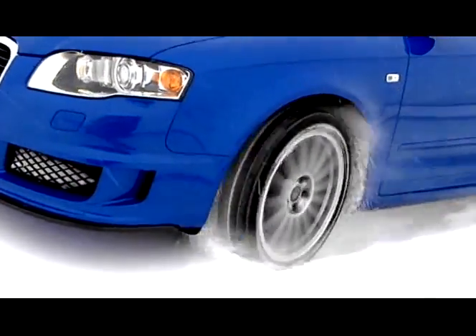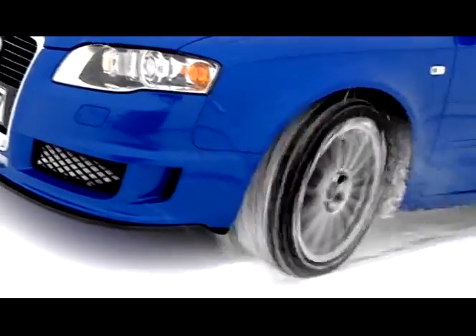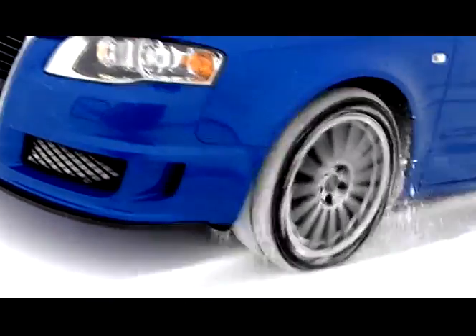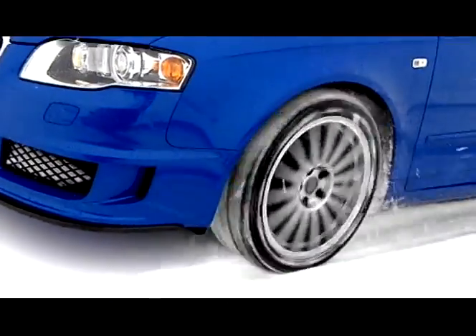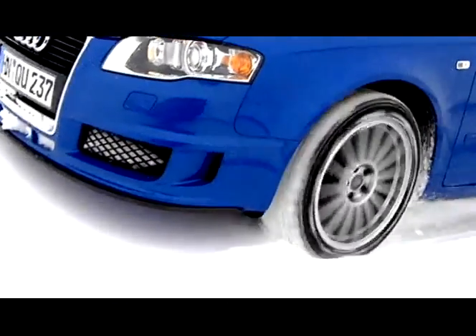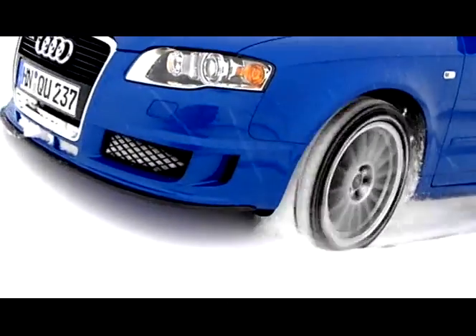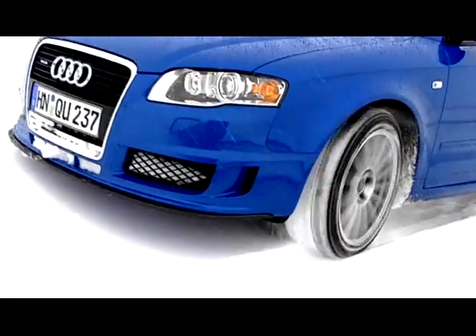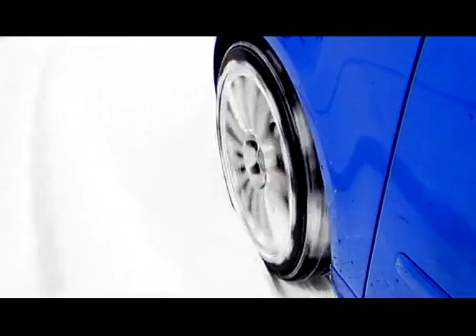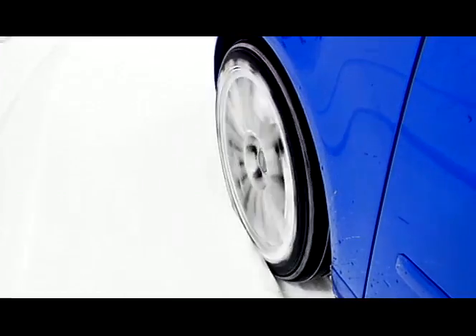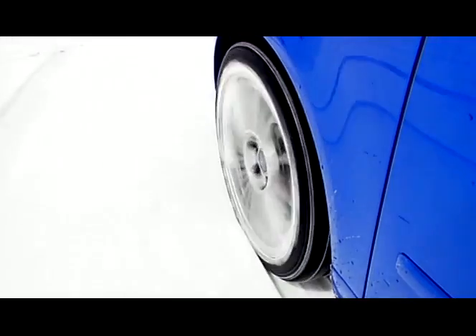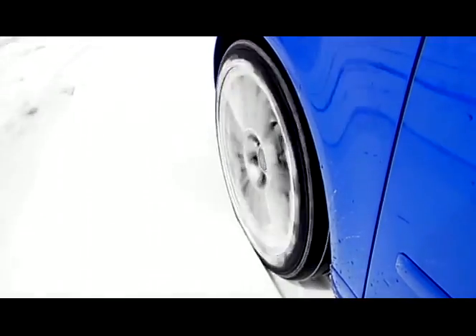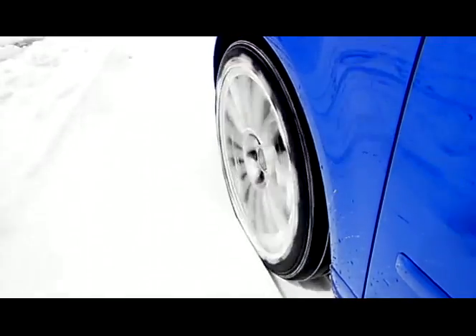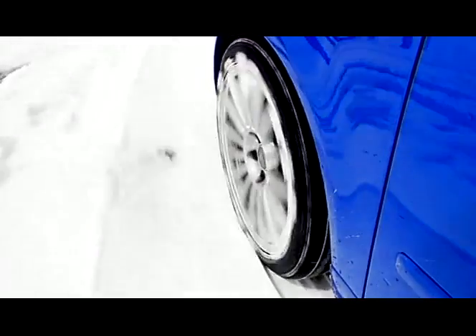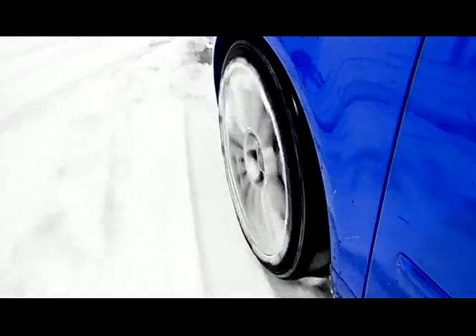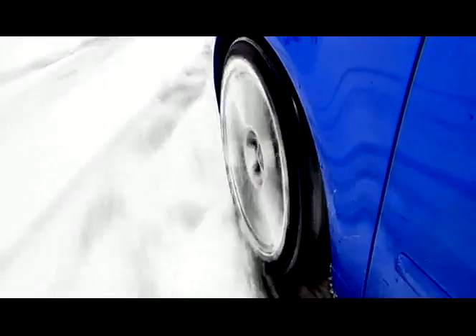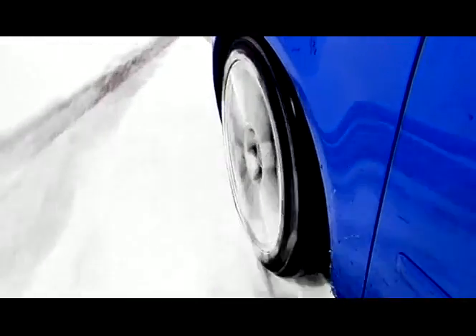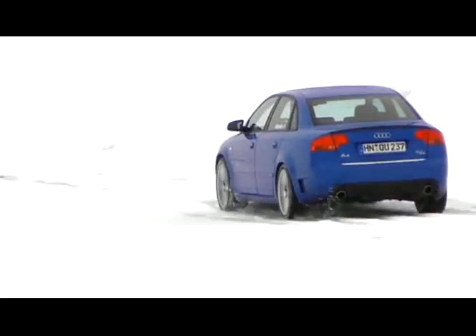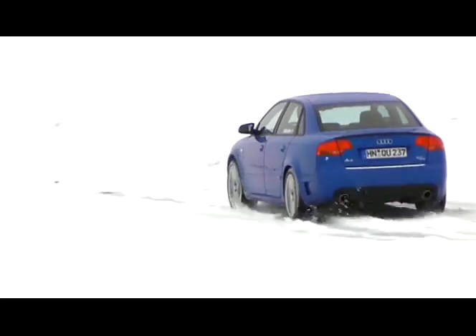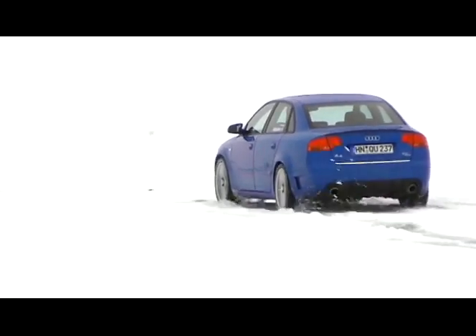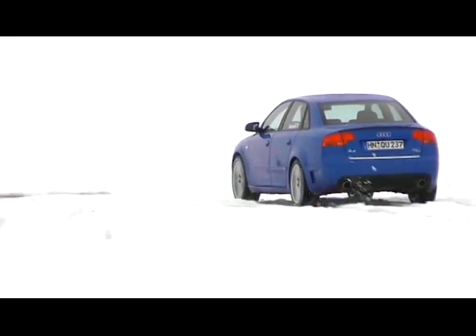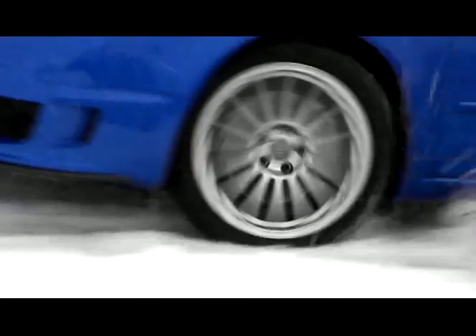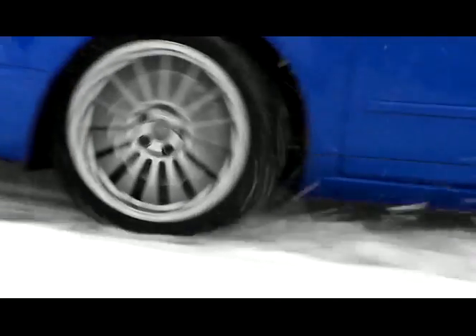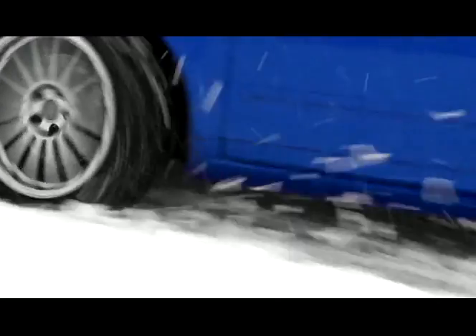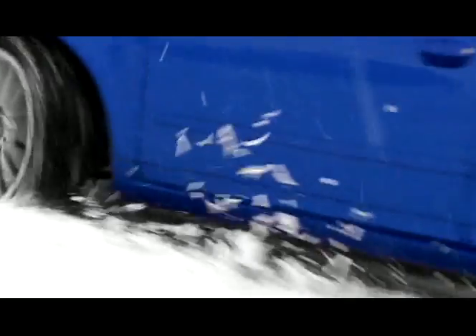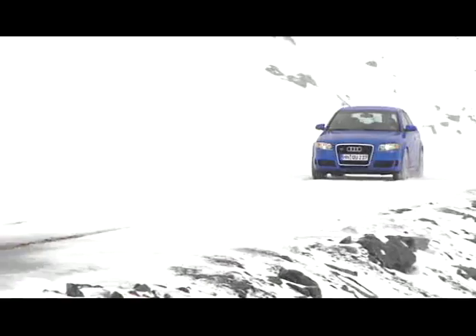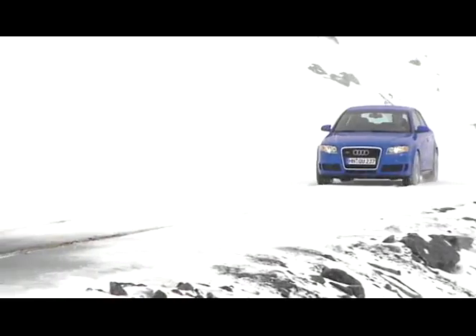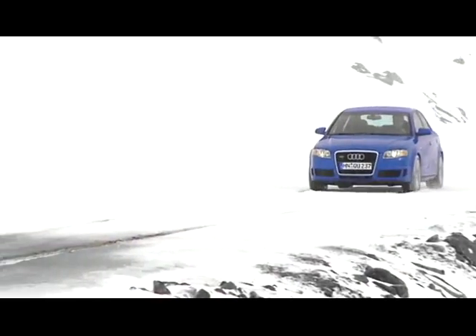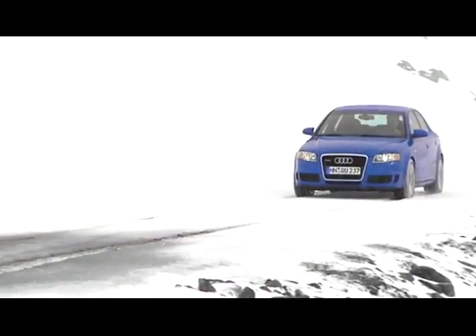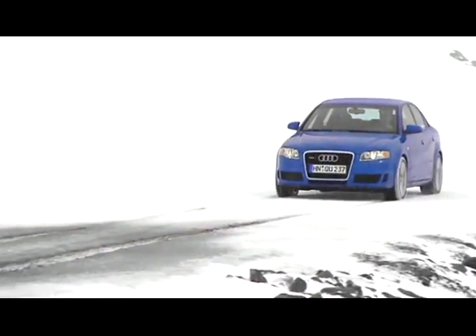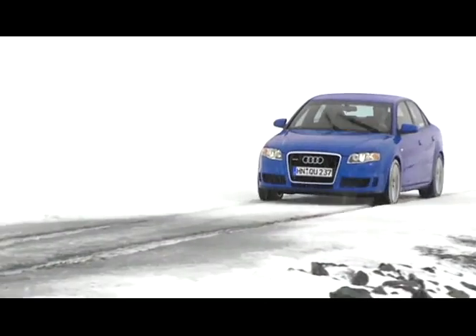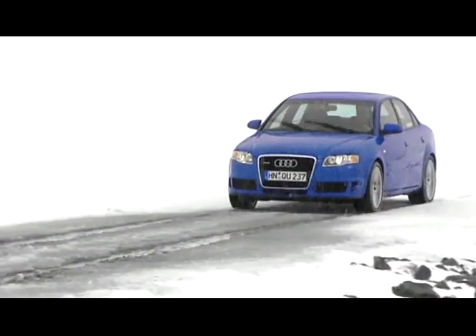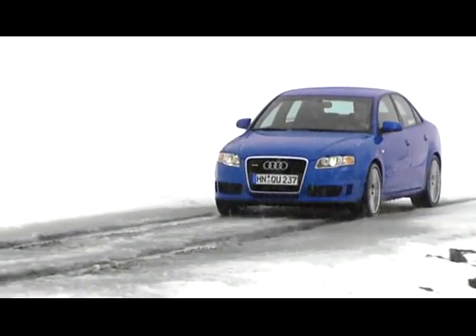Smooth and trouble-free starts, safe braking and a stable driving behaviour in curves distinguish the Dunlop SP Wintersport 3D. Thus, the tyre offers dynamic driving comfort and a high level of safety, even under difficult conditions.